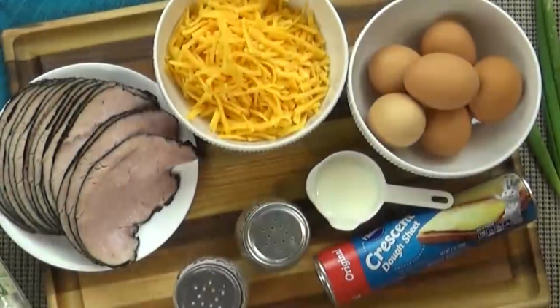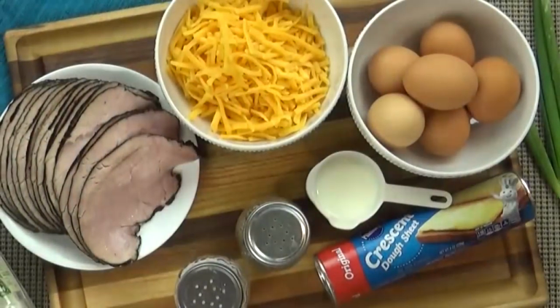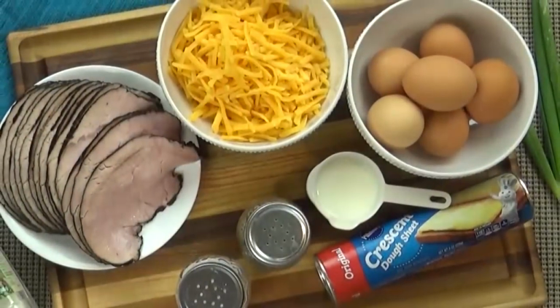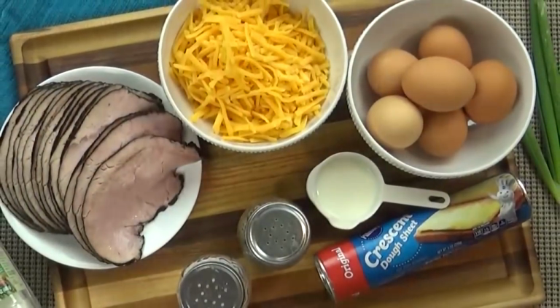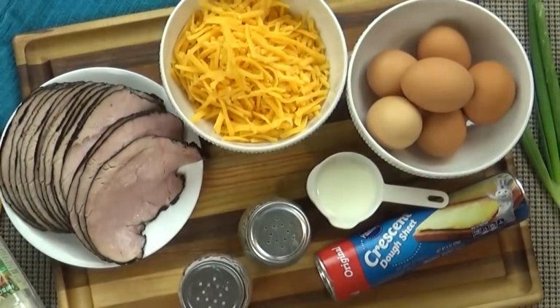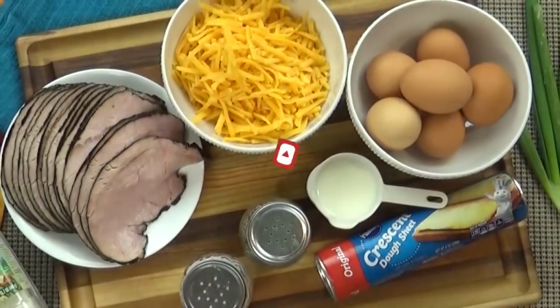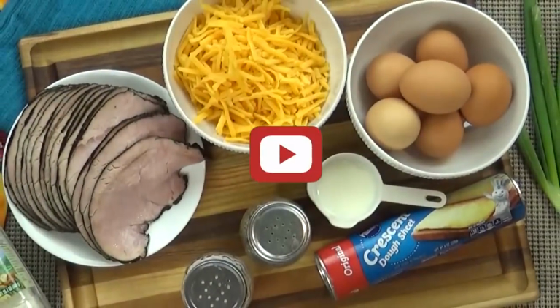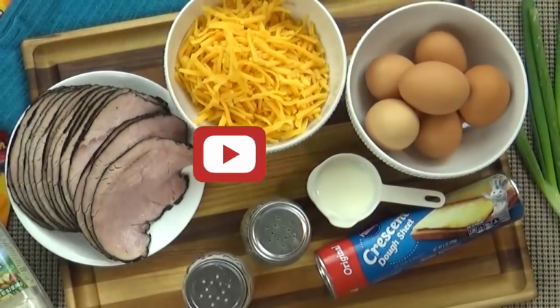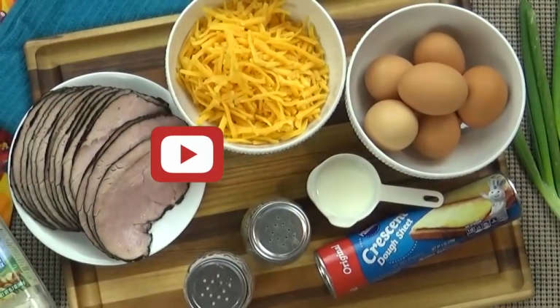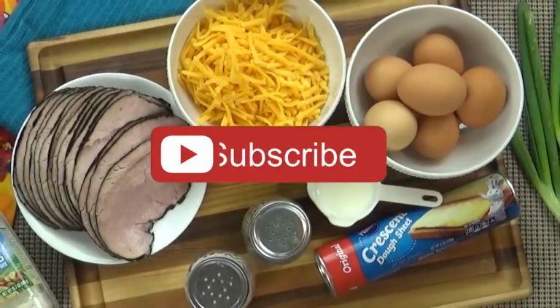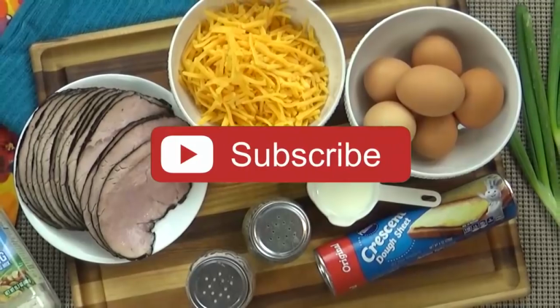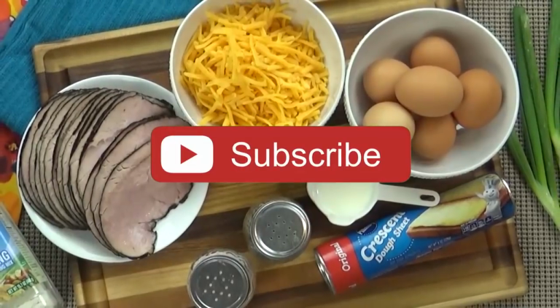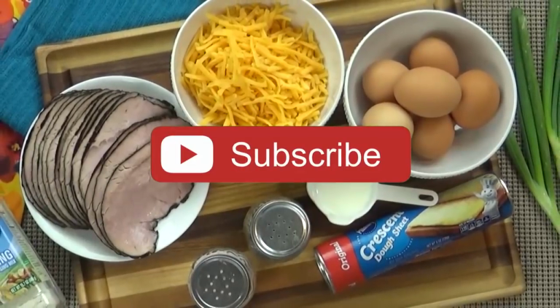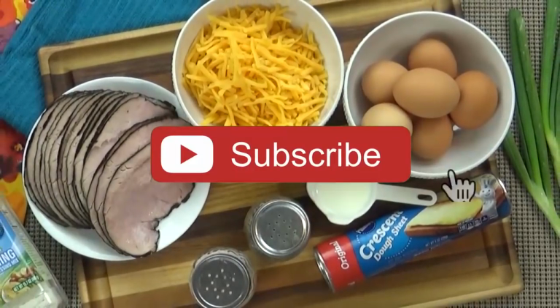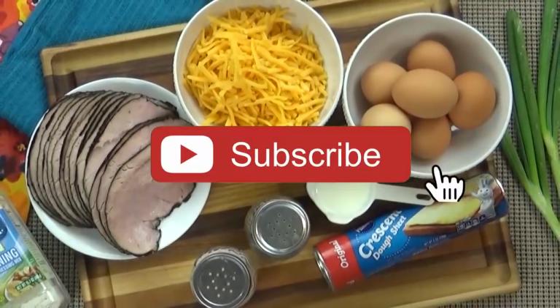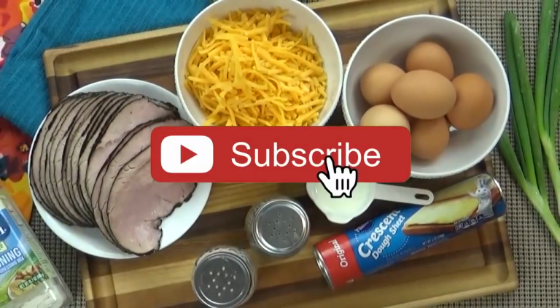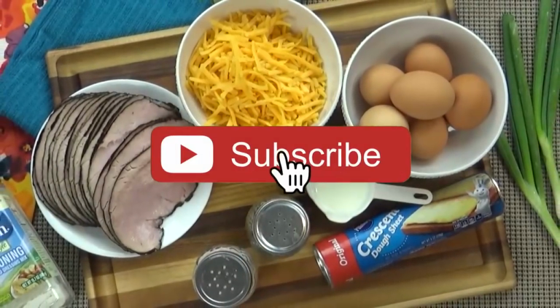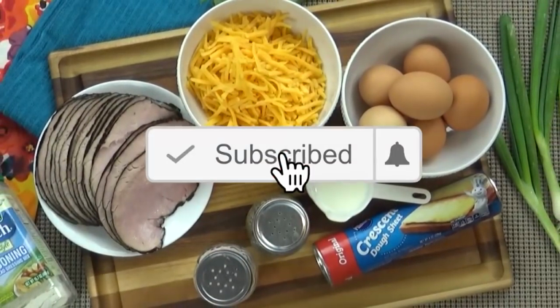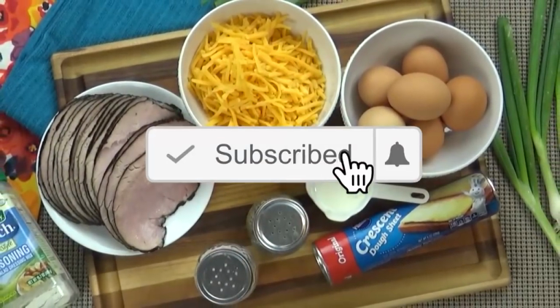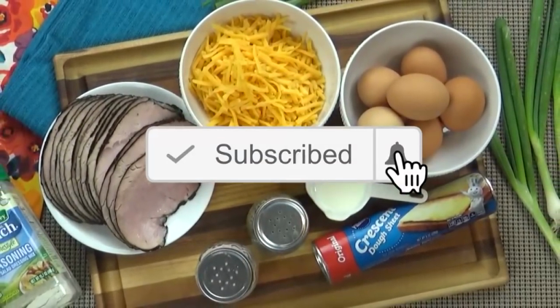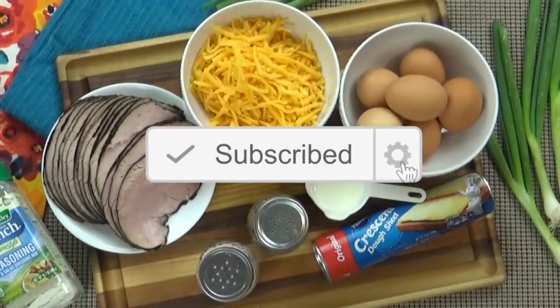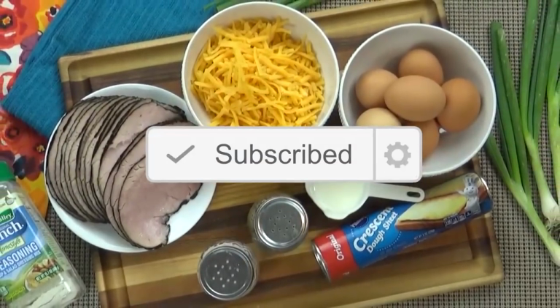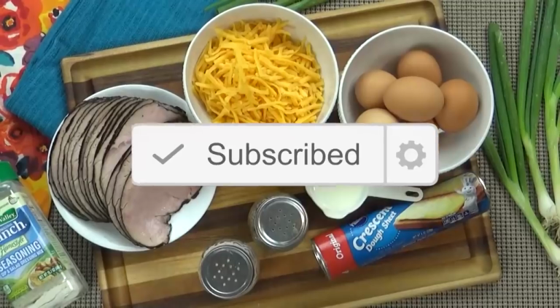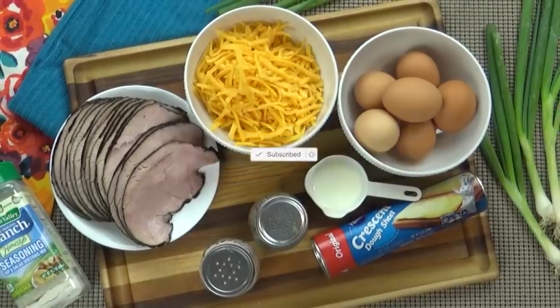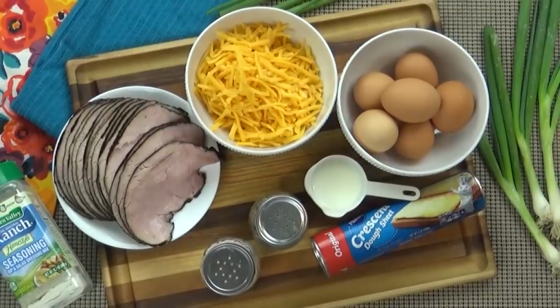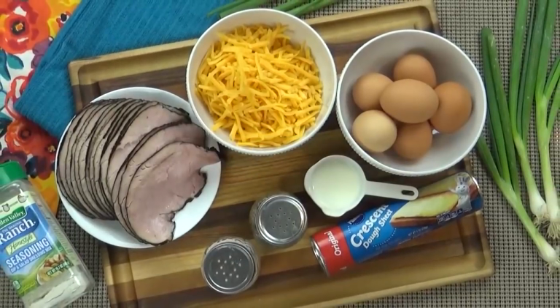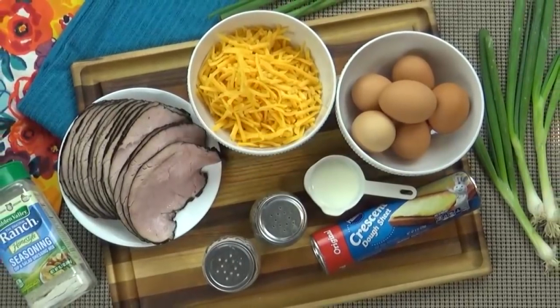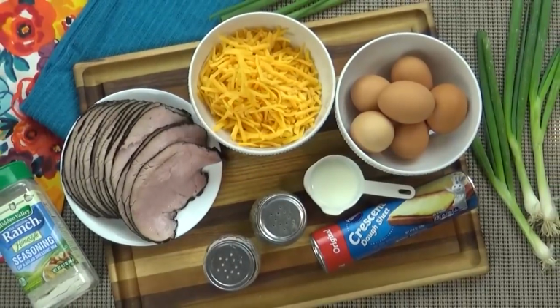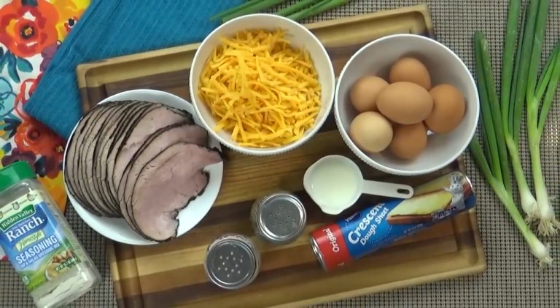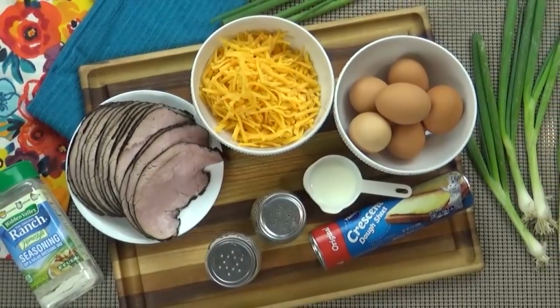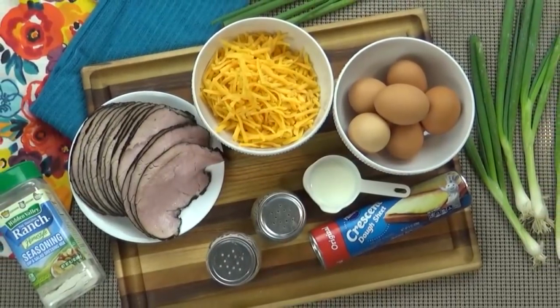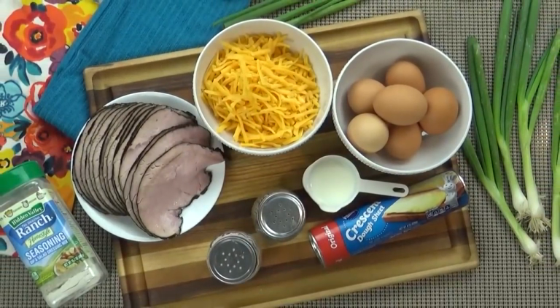Okay friends, before we get started, make sure to hit that red subscribe button if you haven't already, and go ahead and give this video a big thumbs up if you're a fan of easy but really cool looking recipes. Now let's get started.